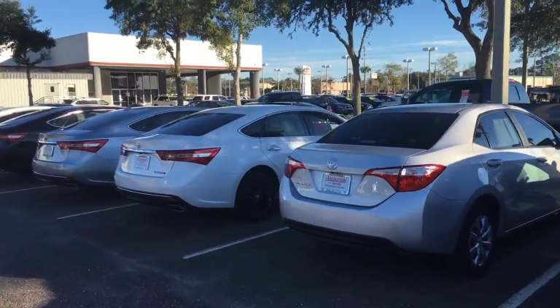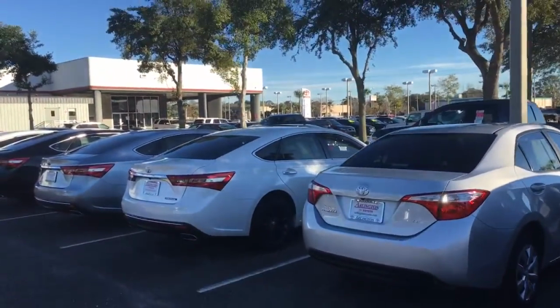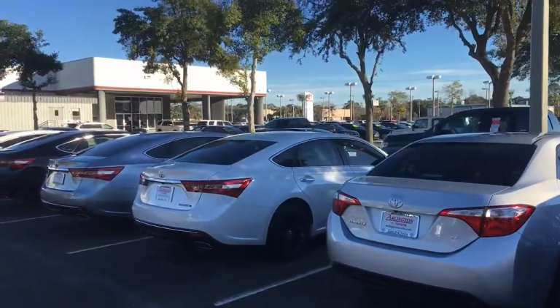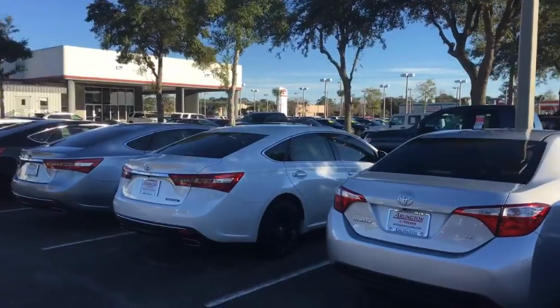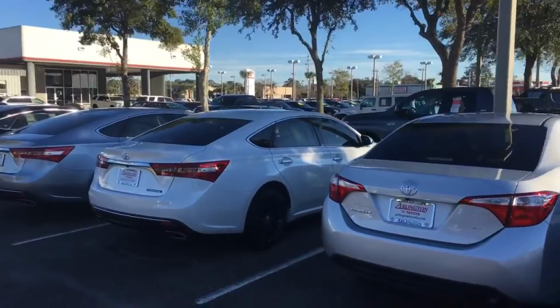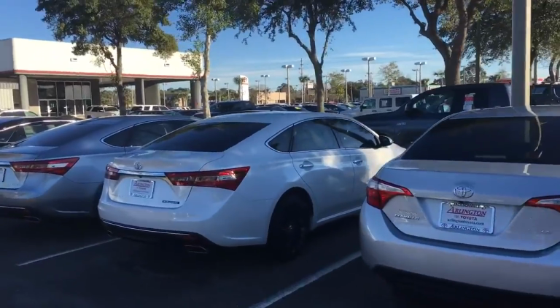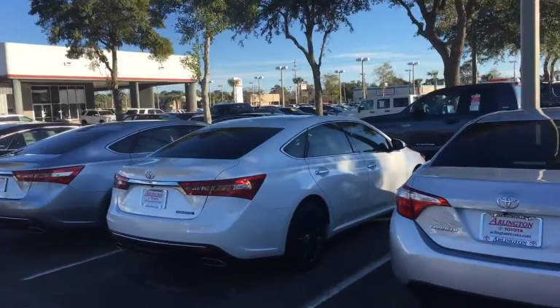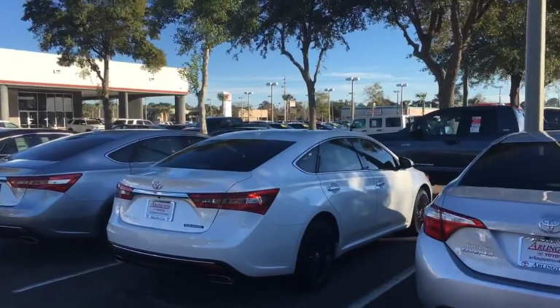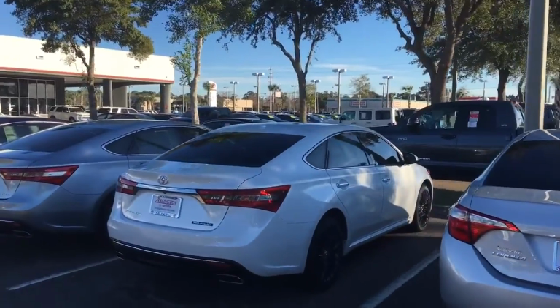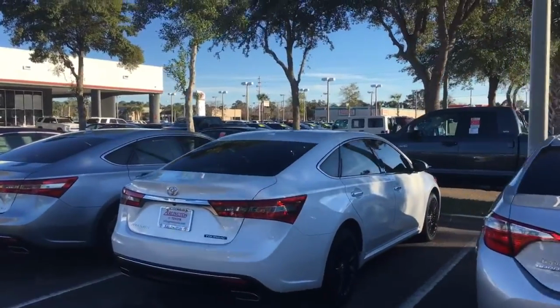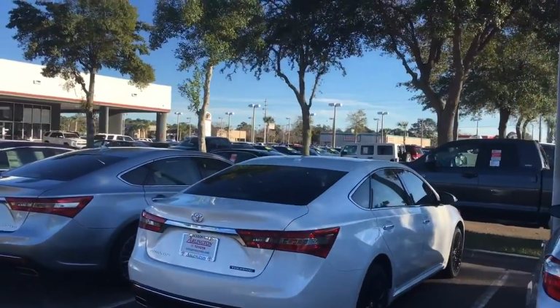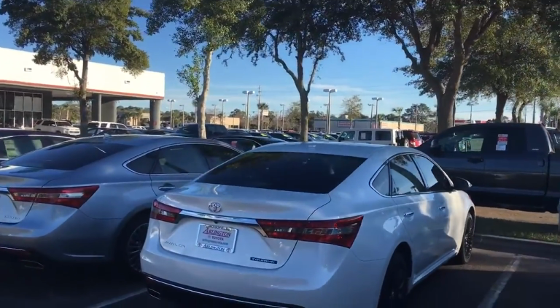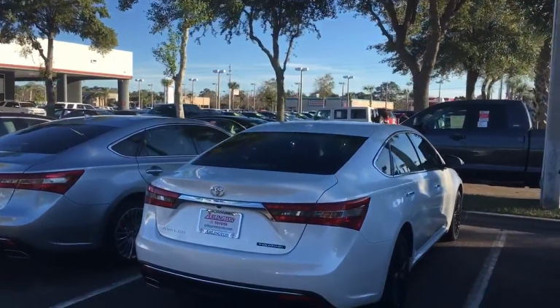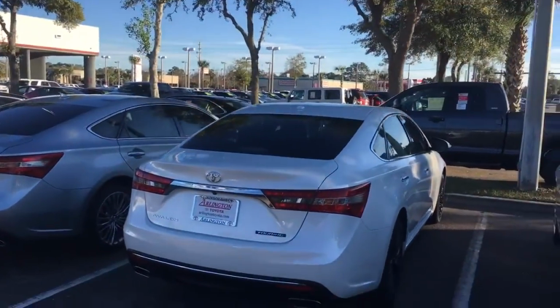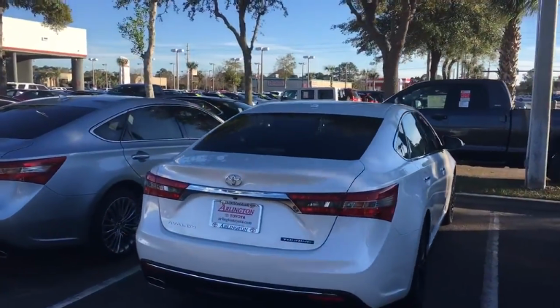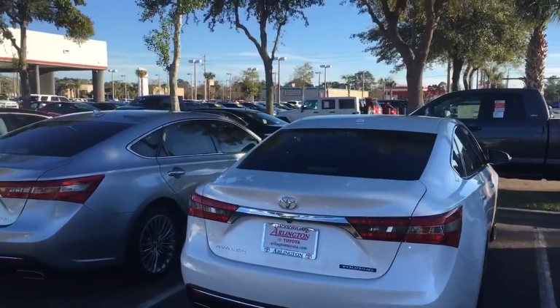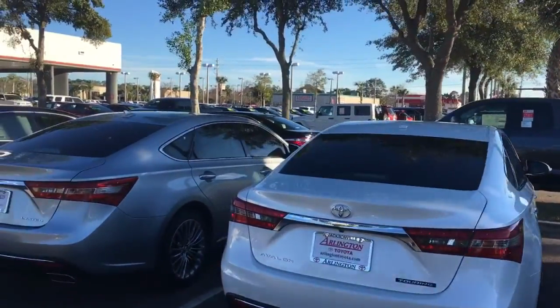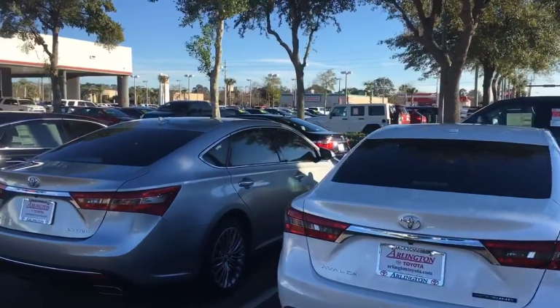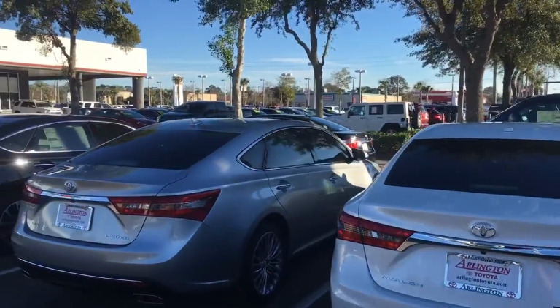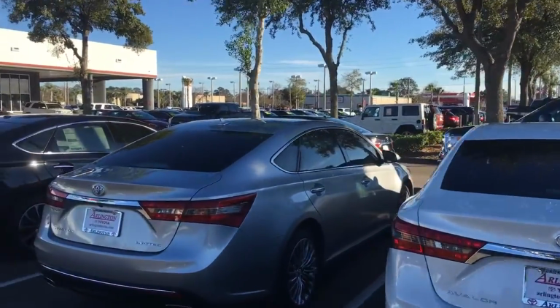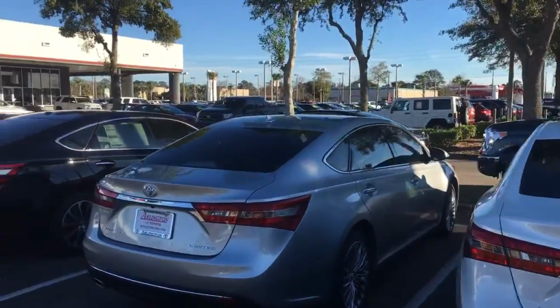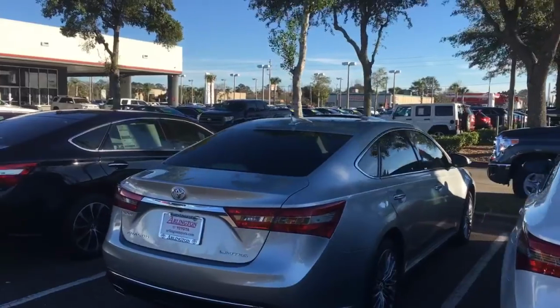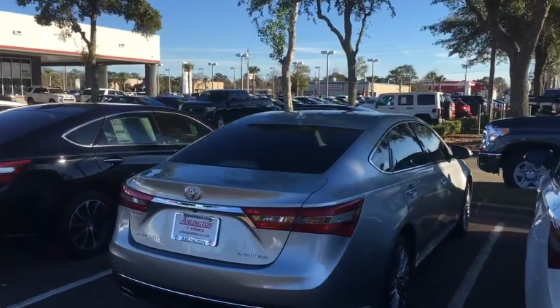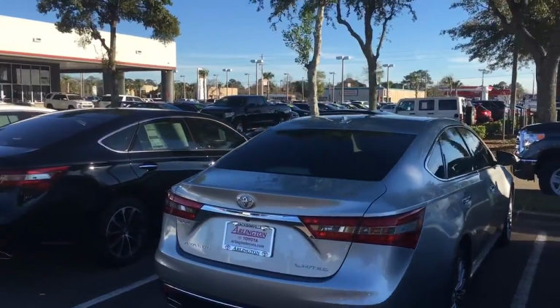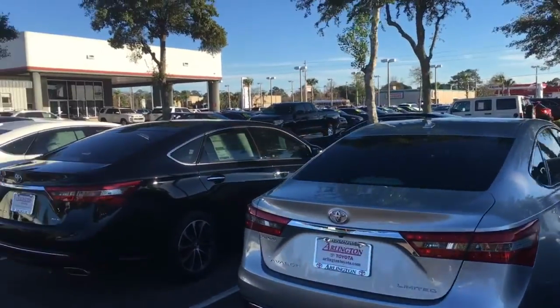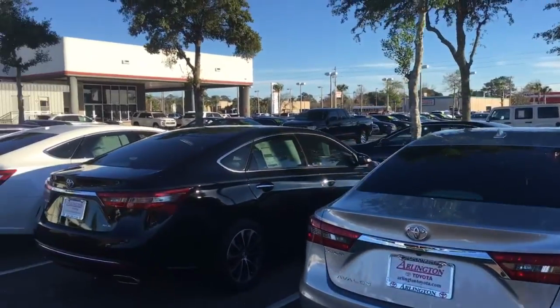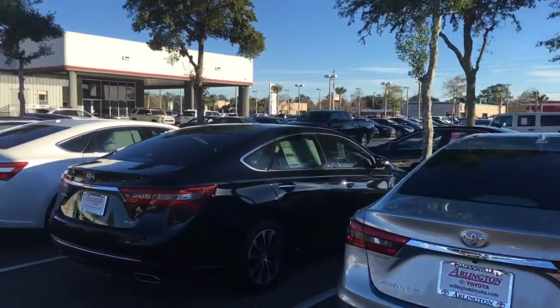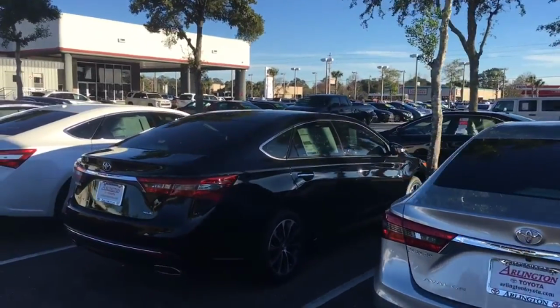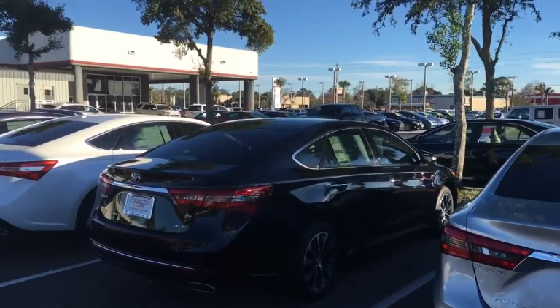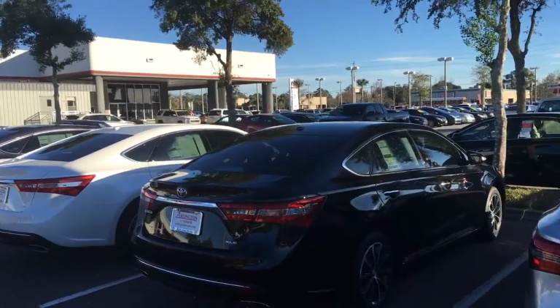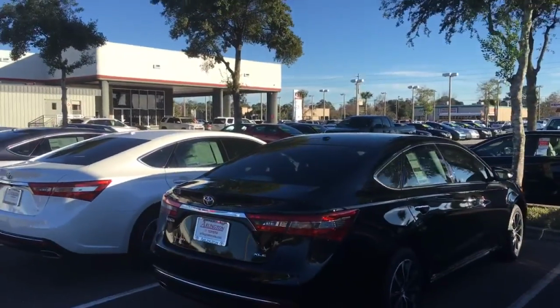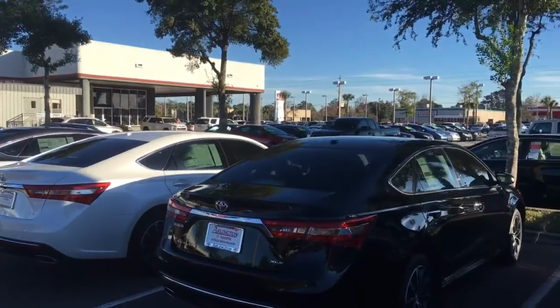Here at Arlington we carry over 900 vehicles altogether. So if you want to compare new, used, or certified pre-owned, we definitely have the exact one you want.